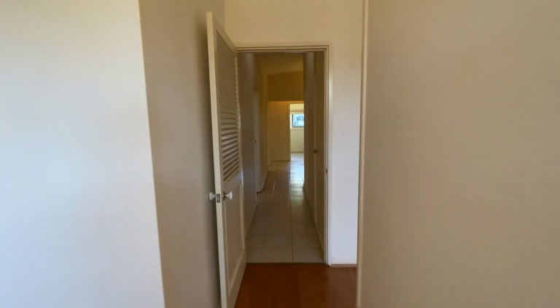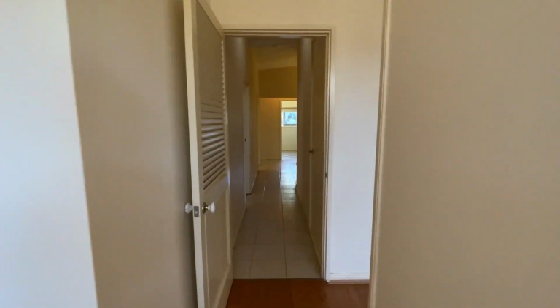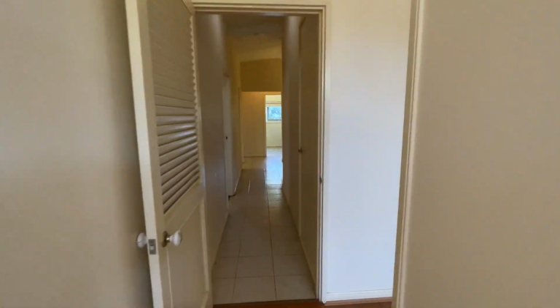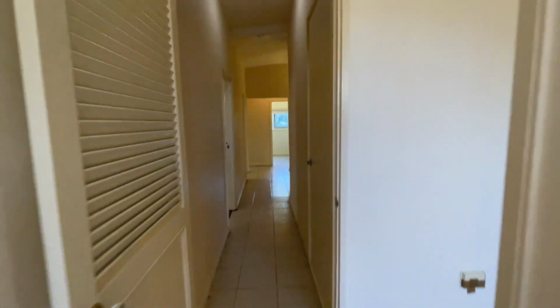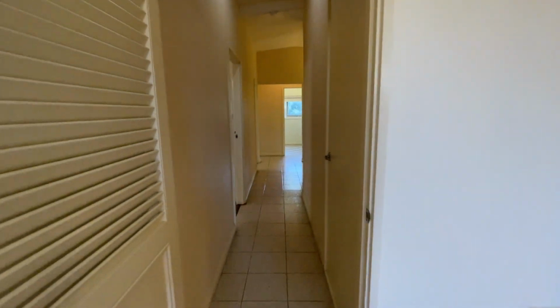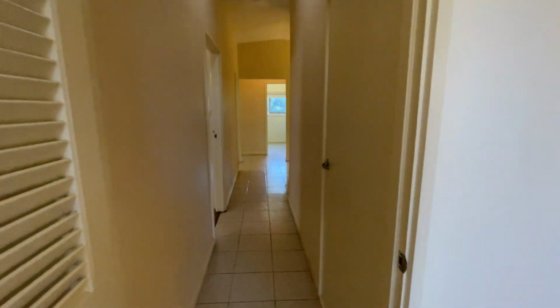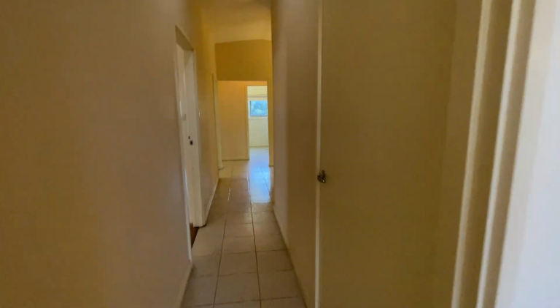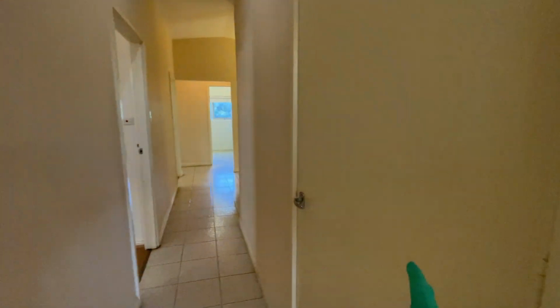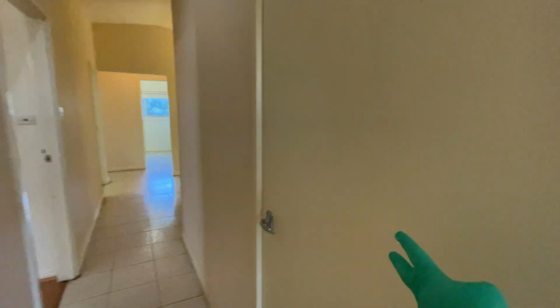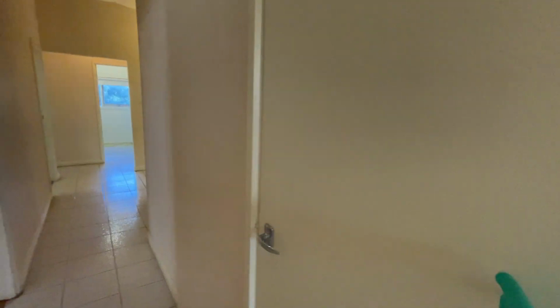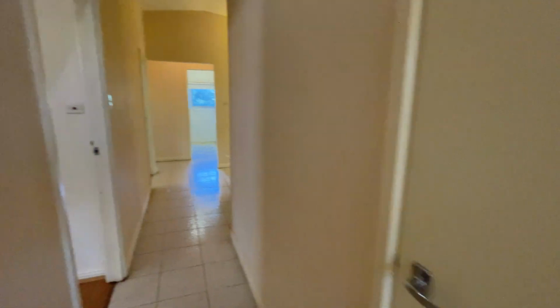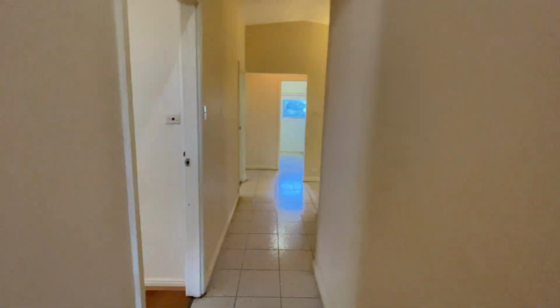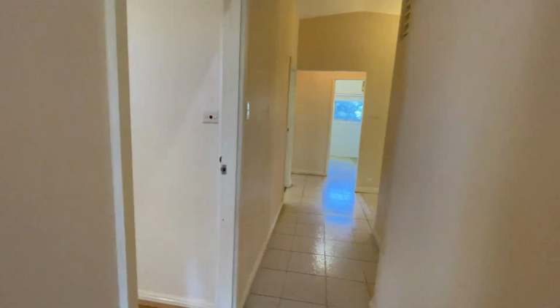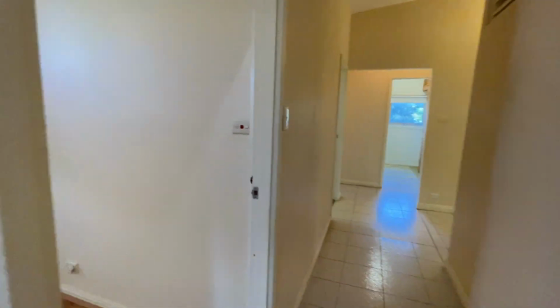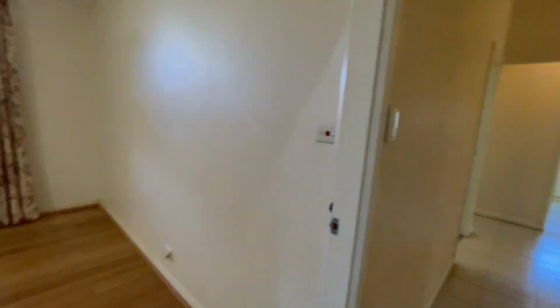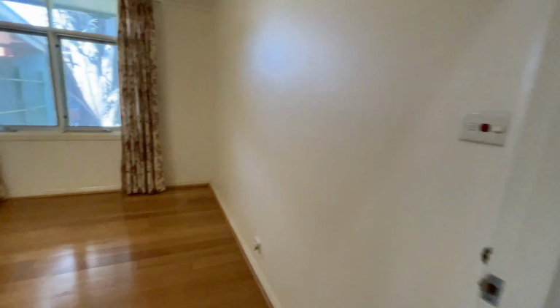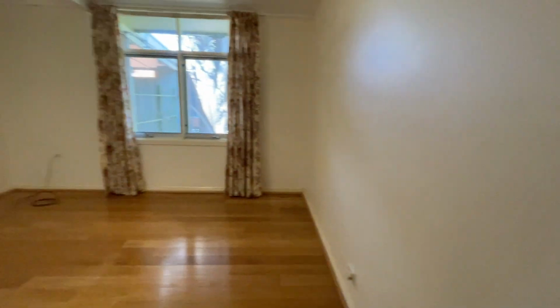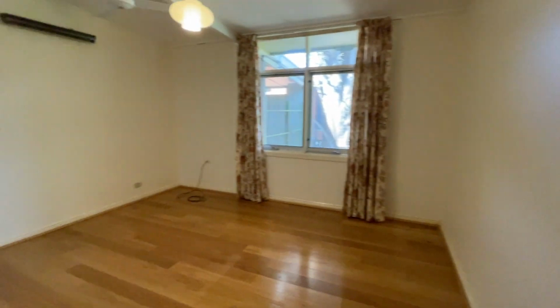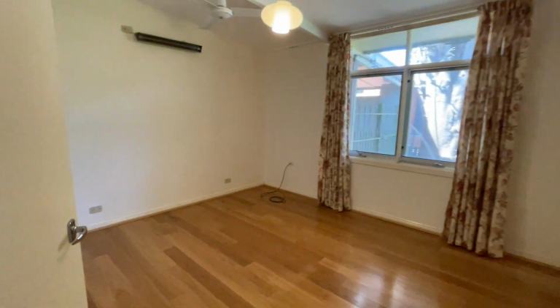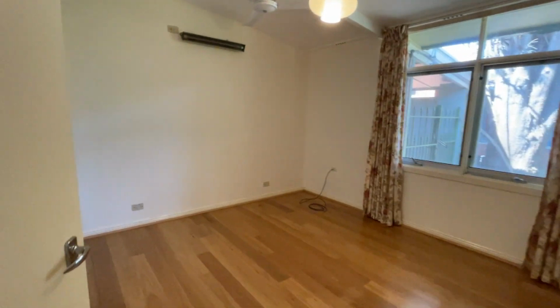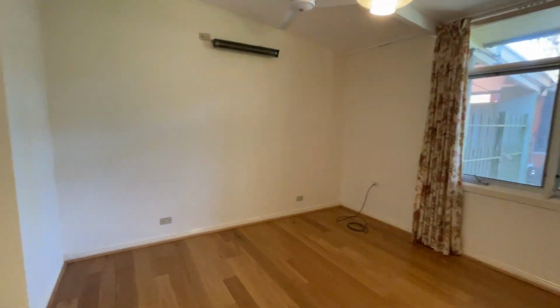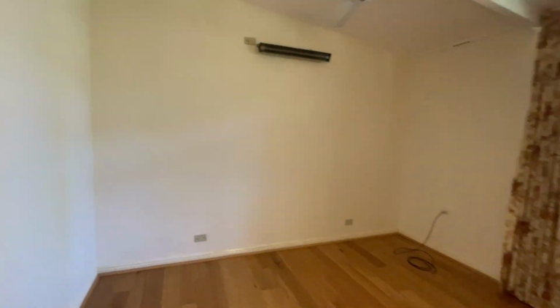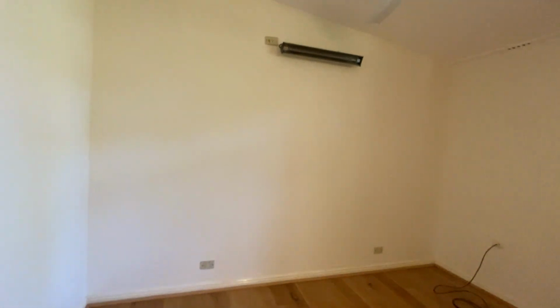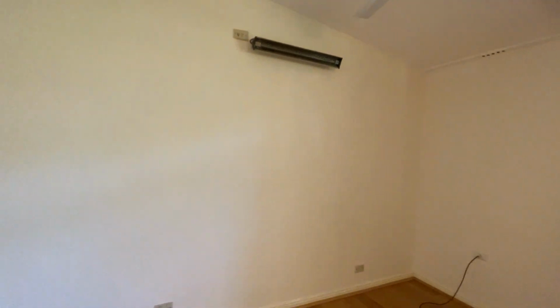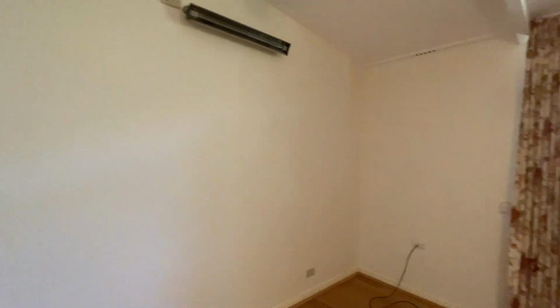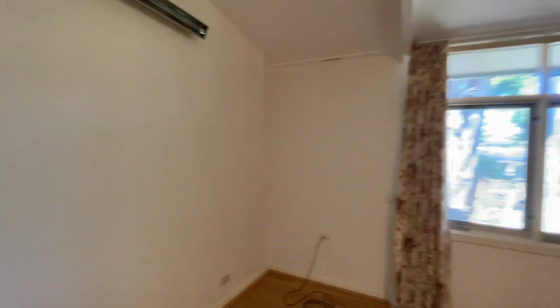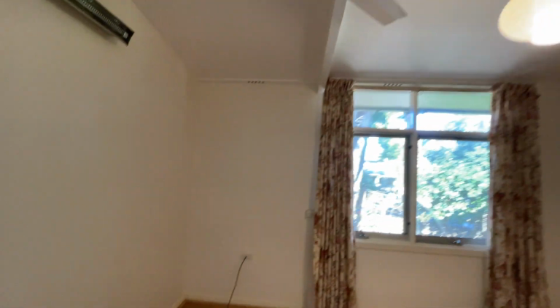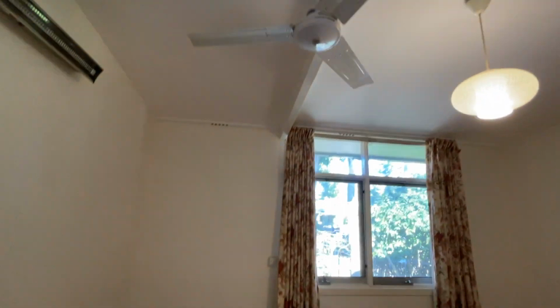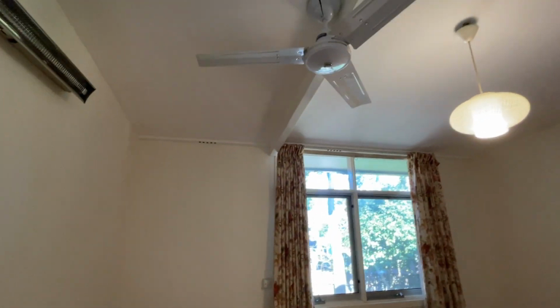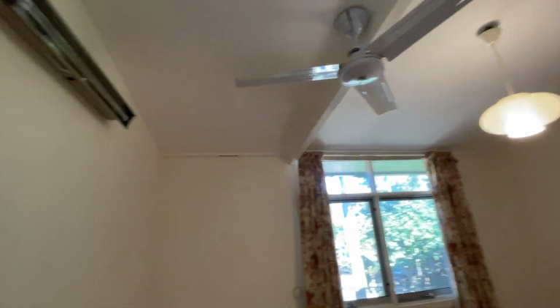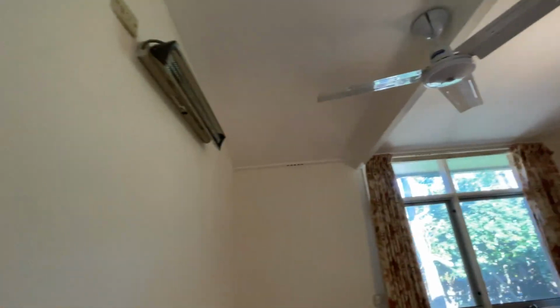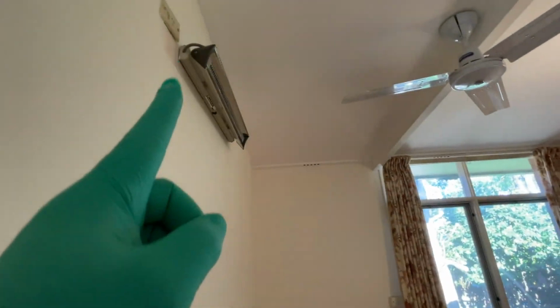Now let's take a look at the rooms. On the right hand side, there is a storage room. This is the biggest master room — there is a fan and there is a heater.